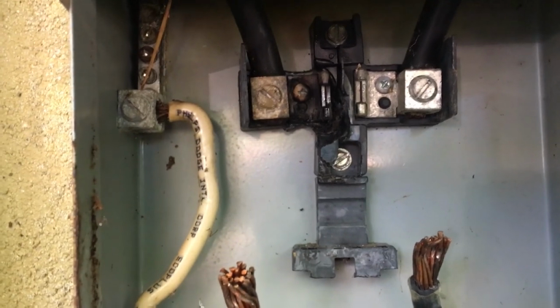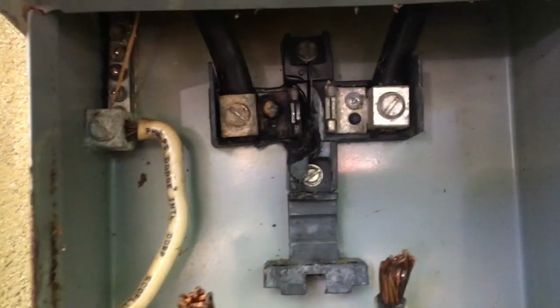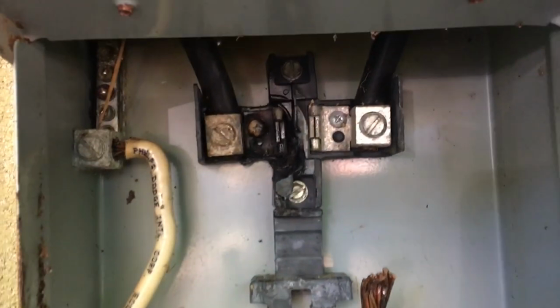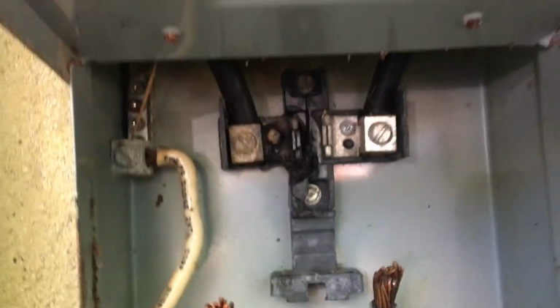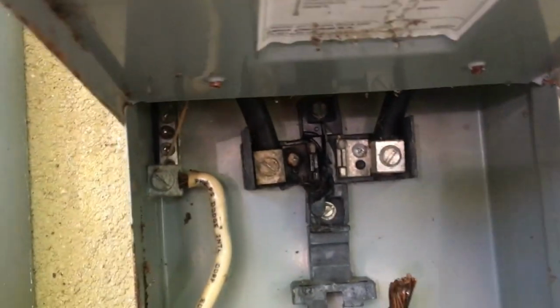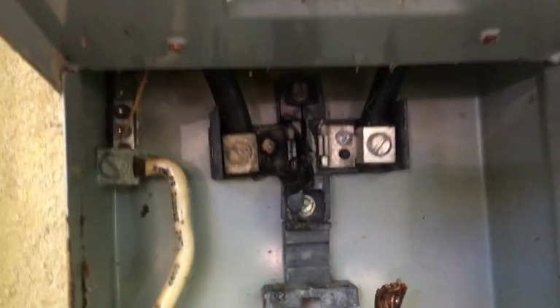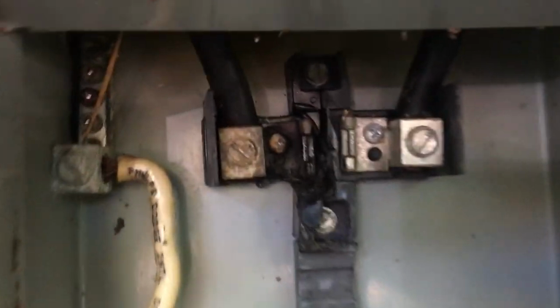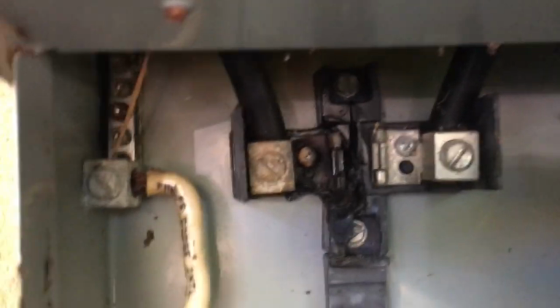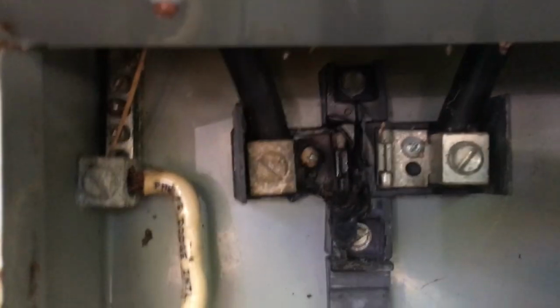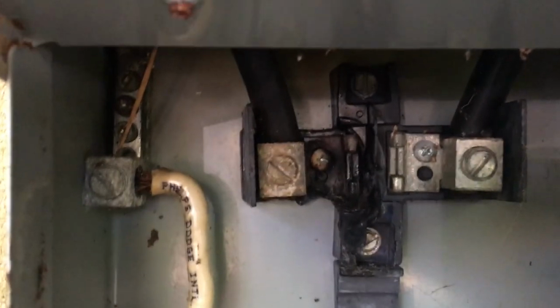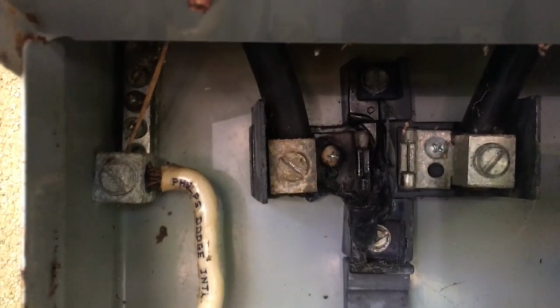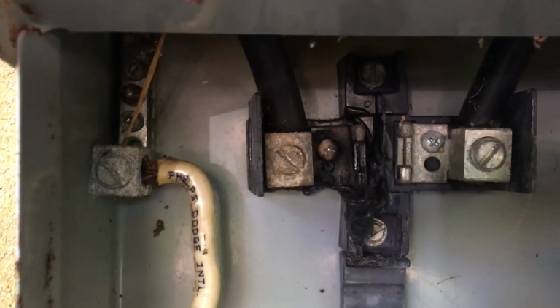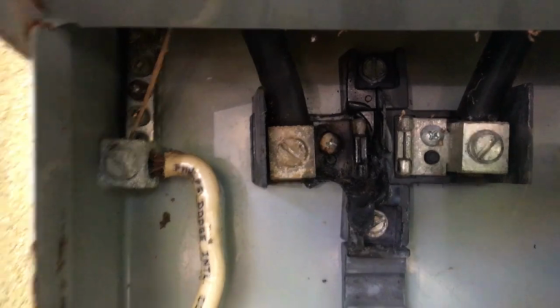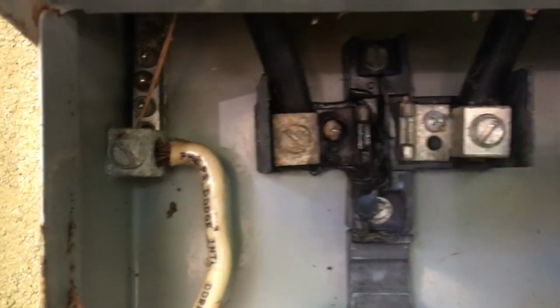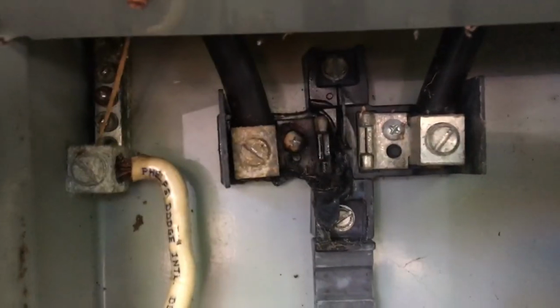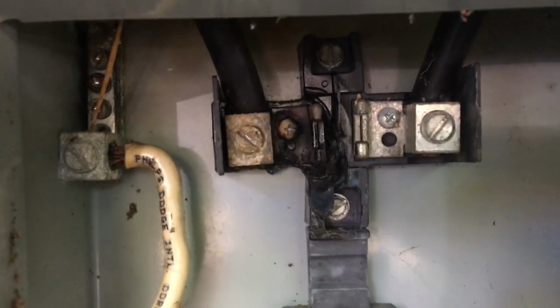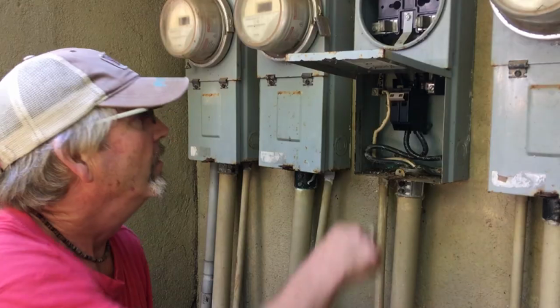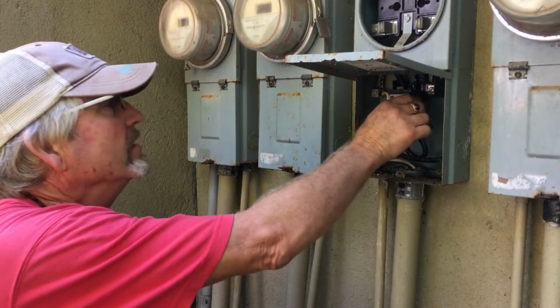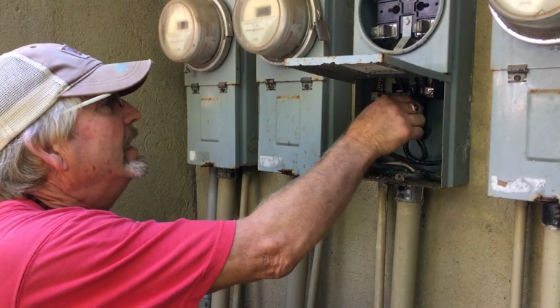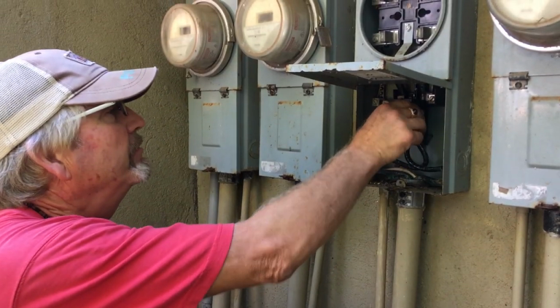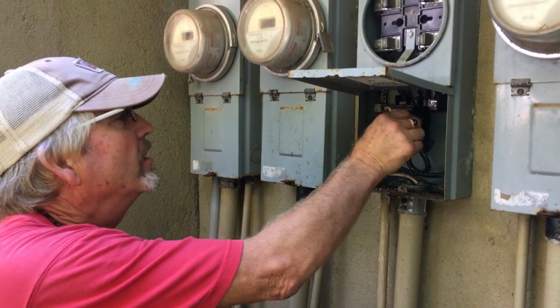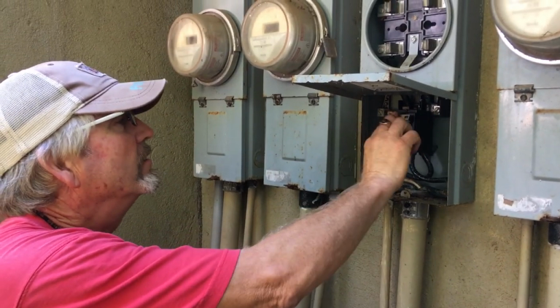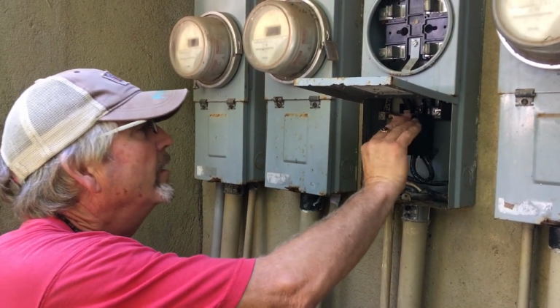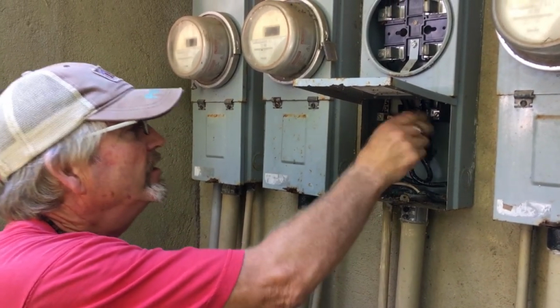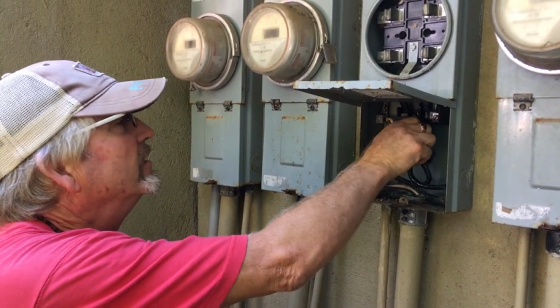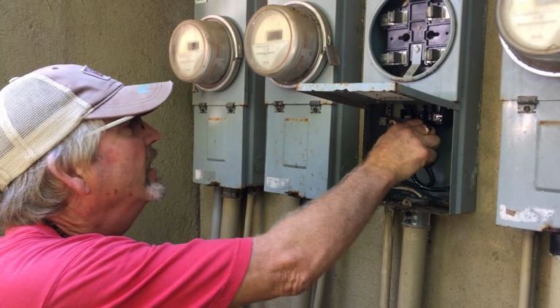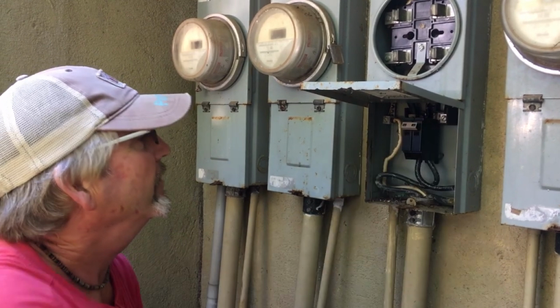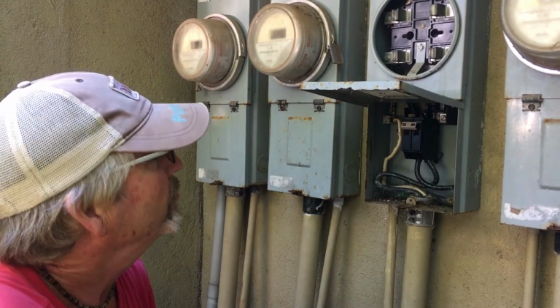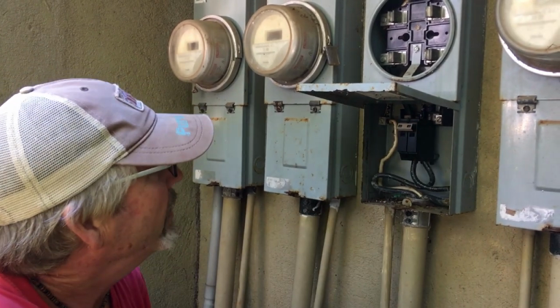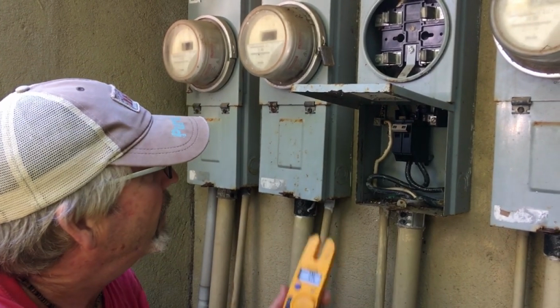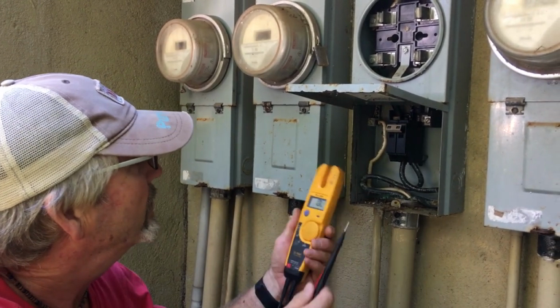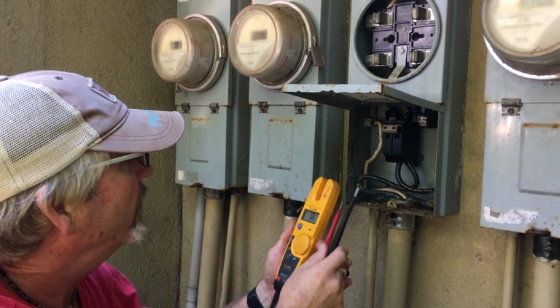There you go — that's what happens when you get high resistance, high heat, and no power. I cleaned up the jaws with a wire brush and put the breaker back in — the new breaker.